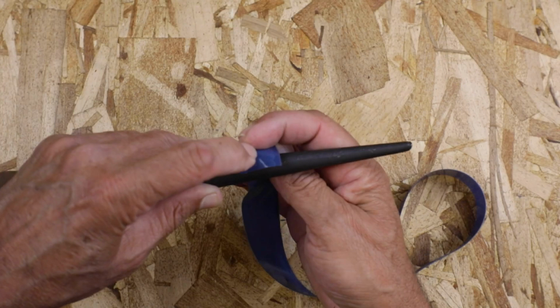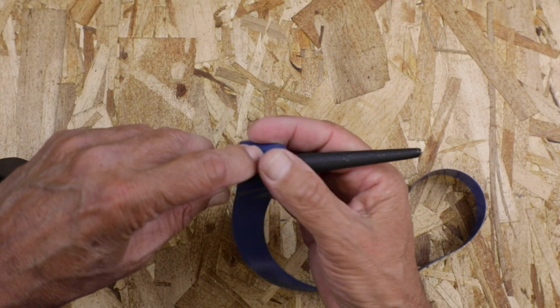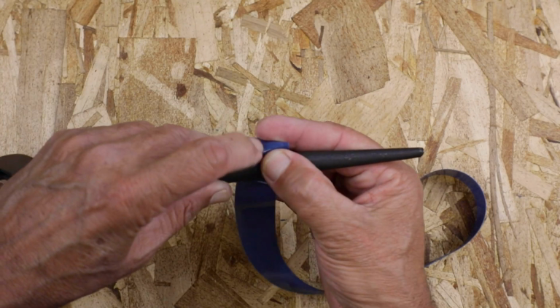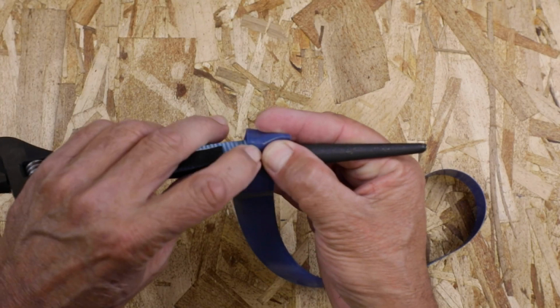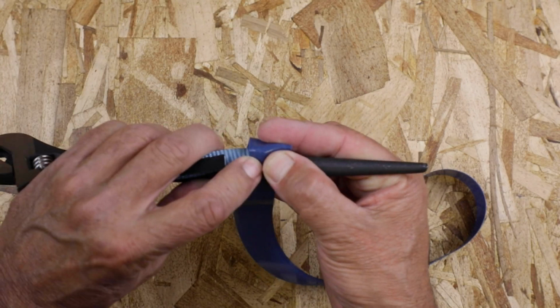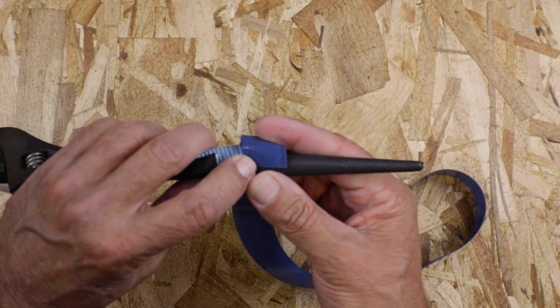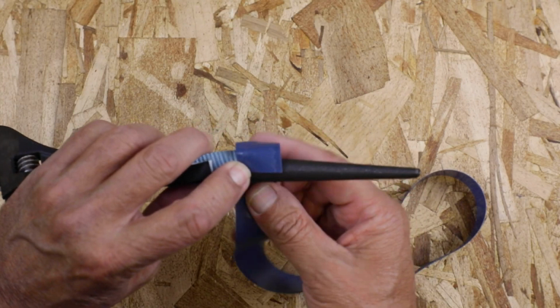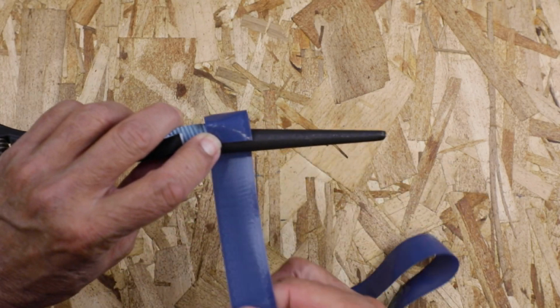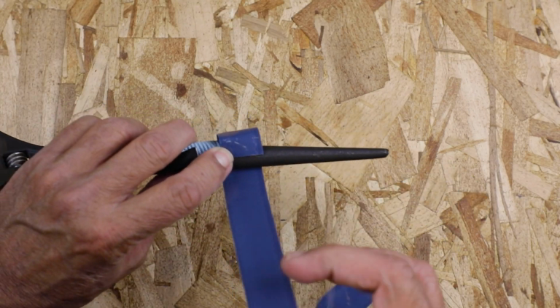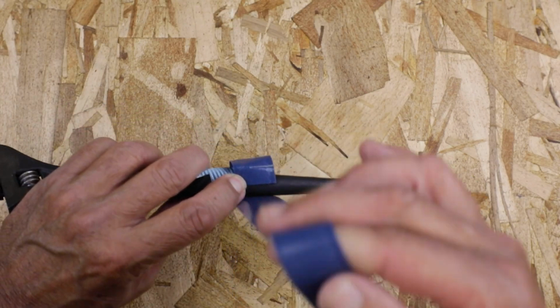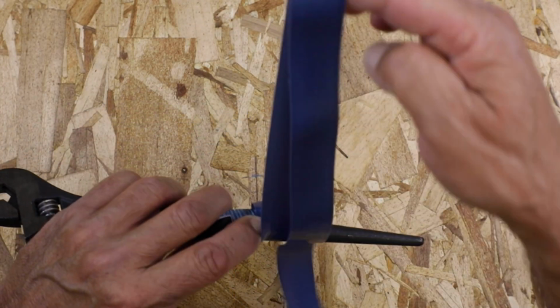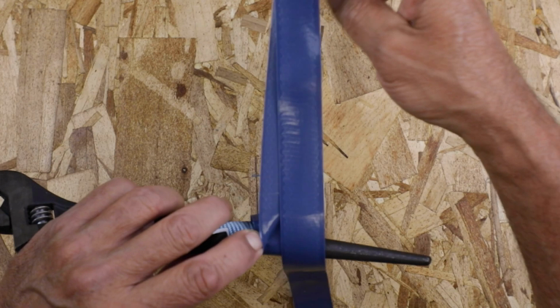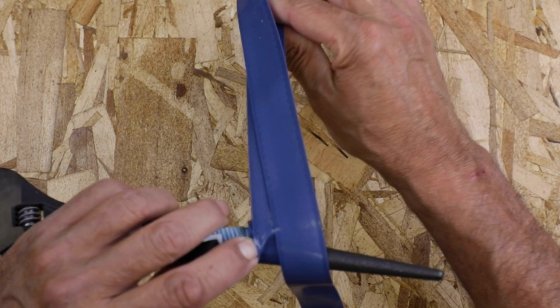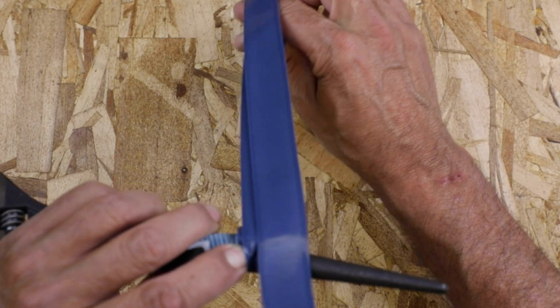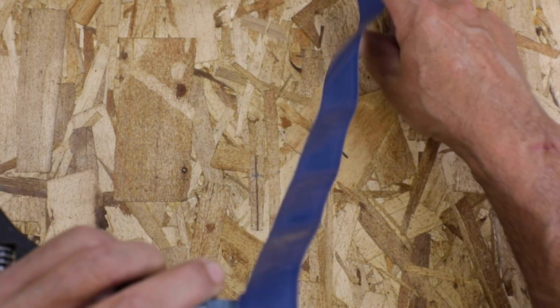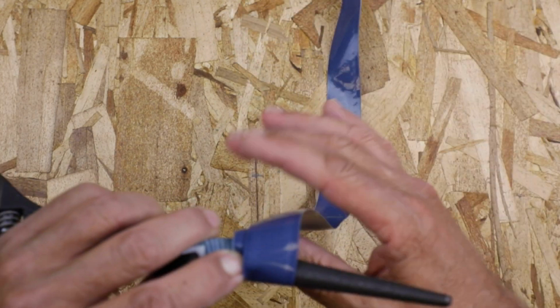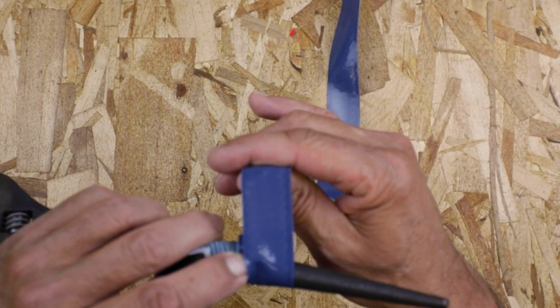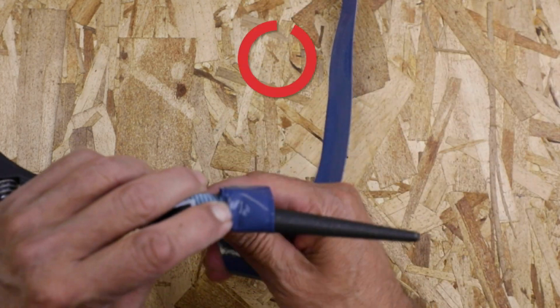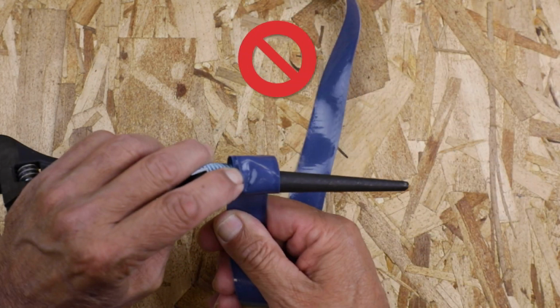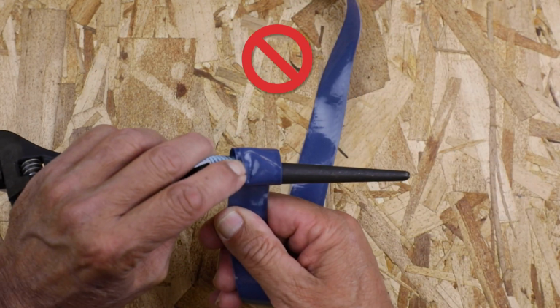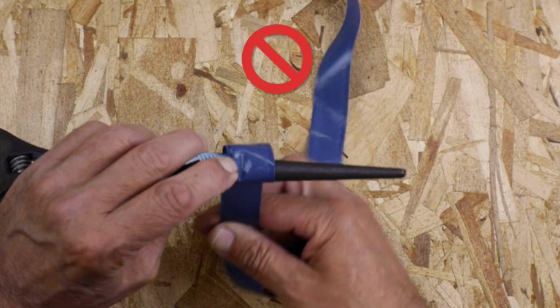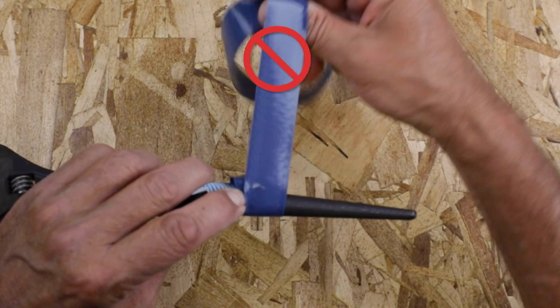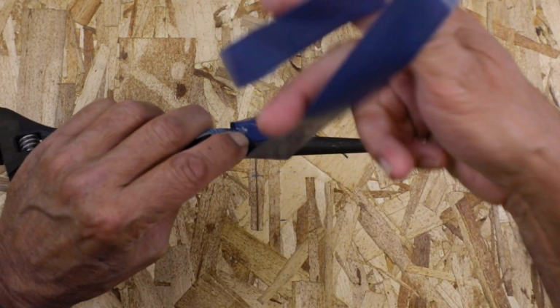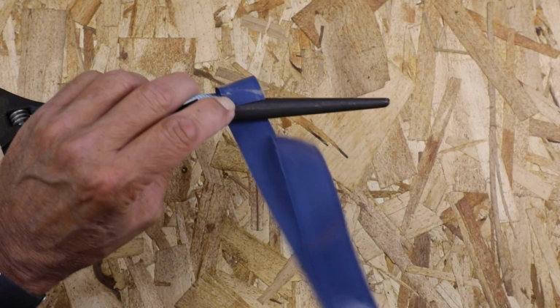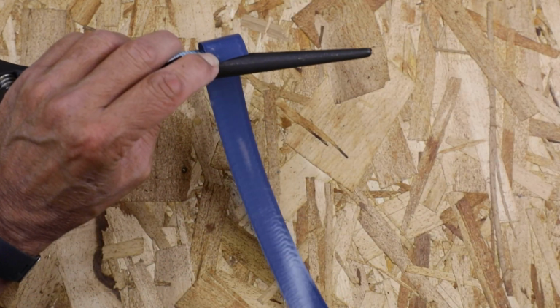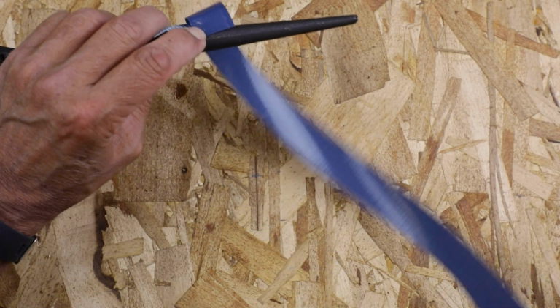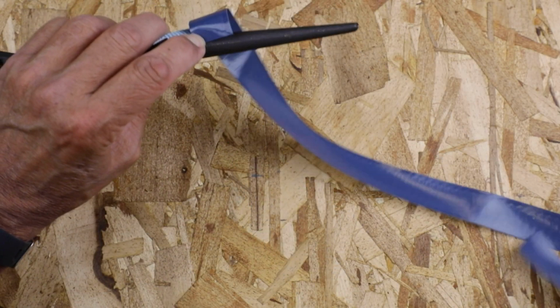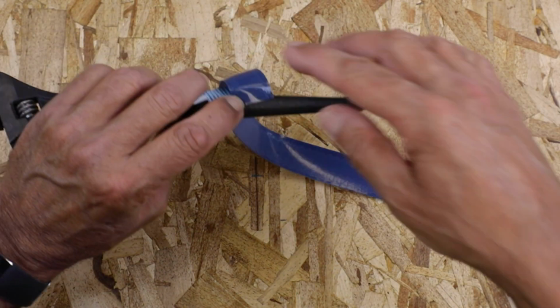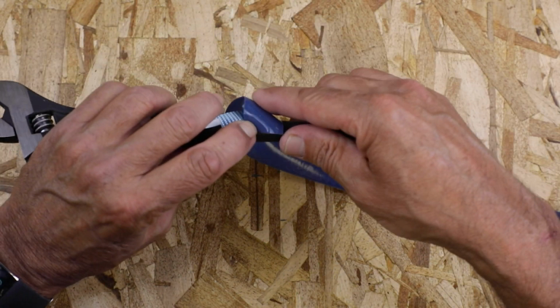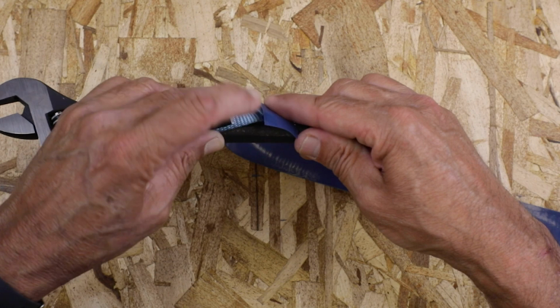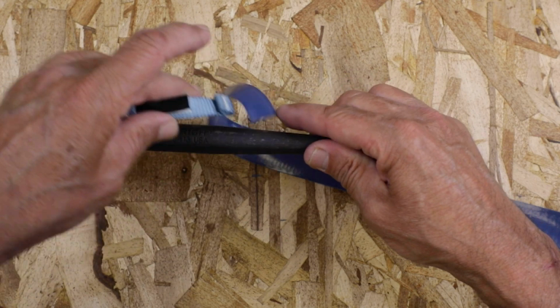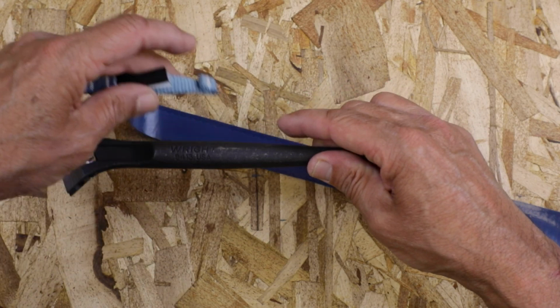You can now begin taping the attachment to the tool, but be sure not to tape over the rolled end or shoulder, because this can cause the attachment to slip off the tool.